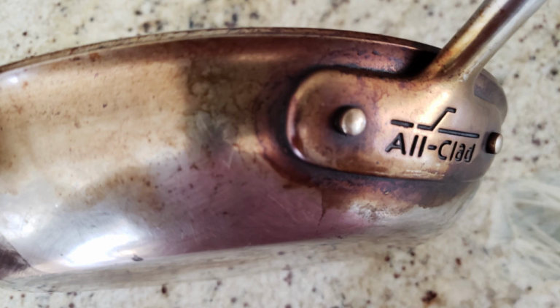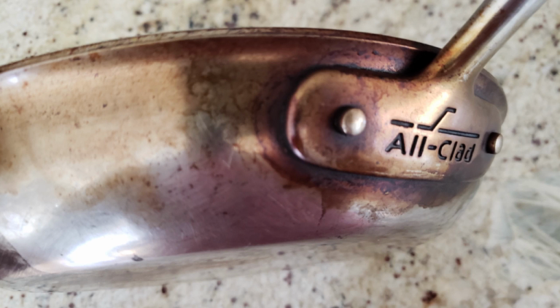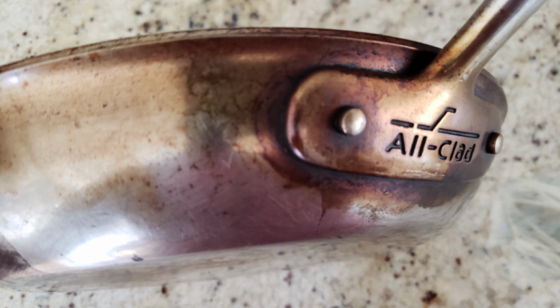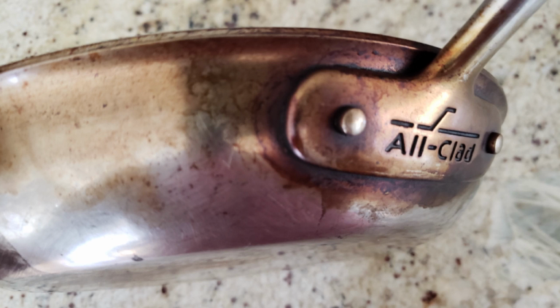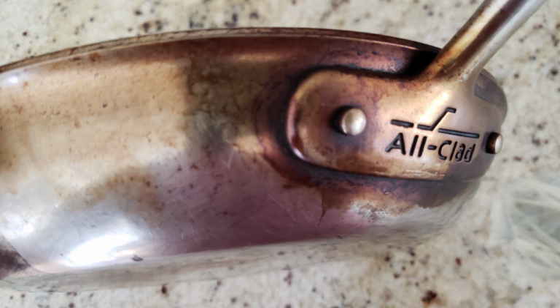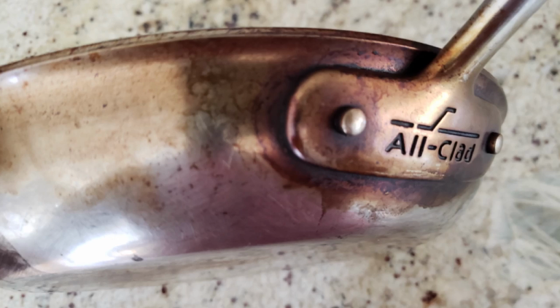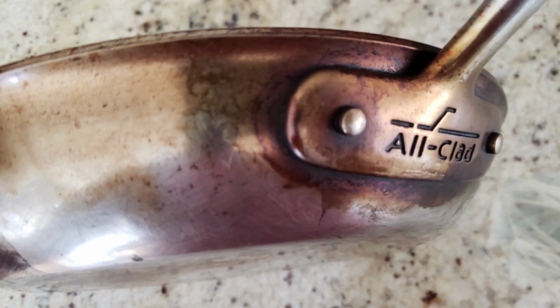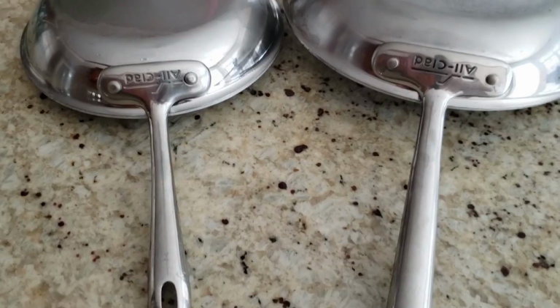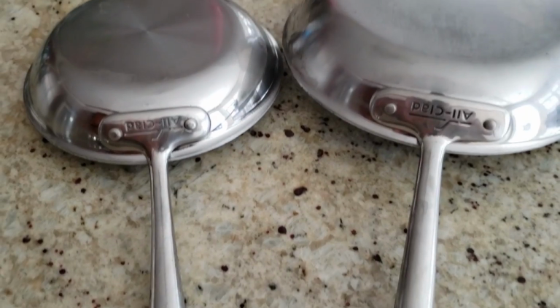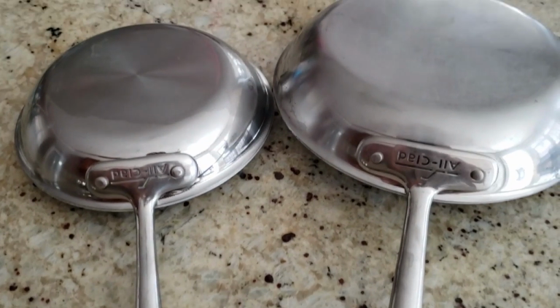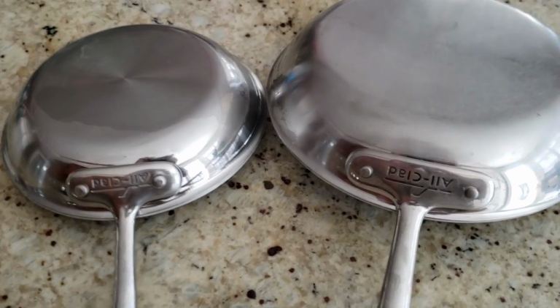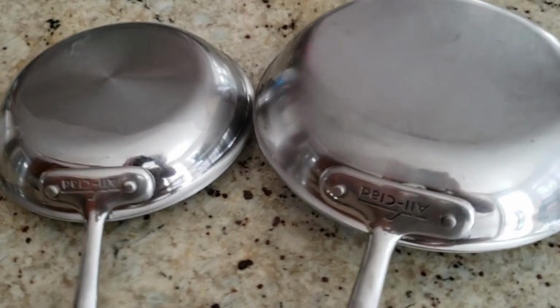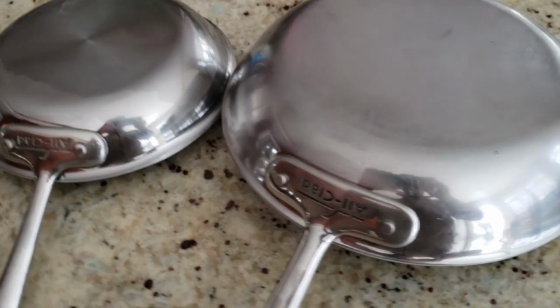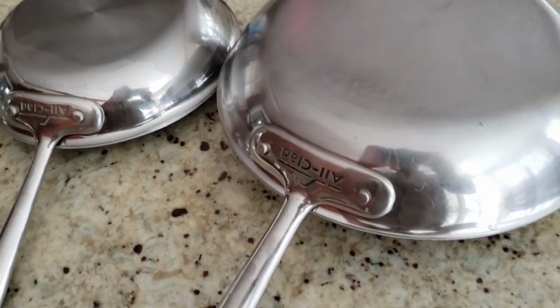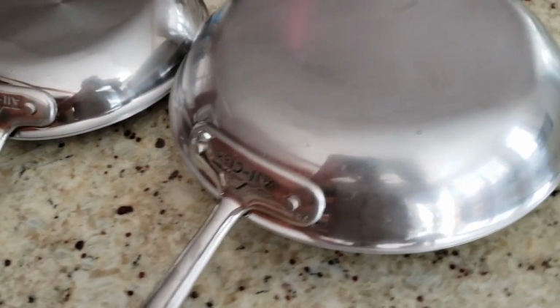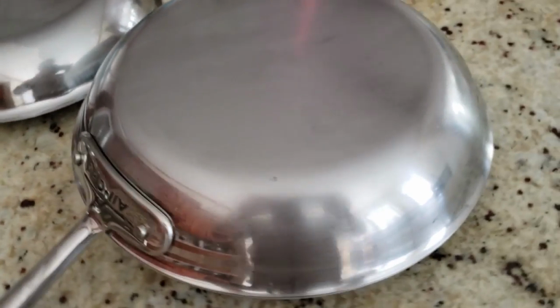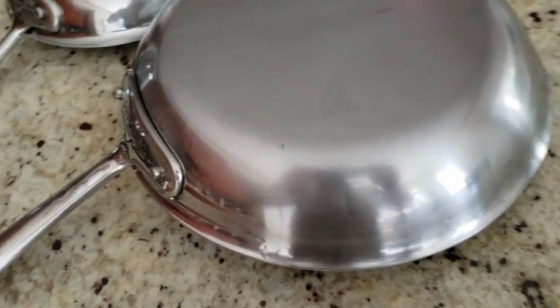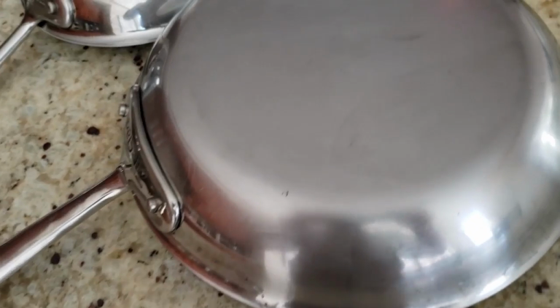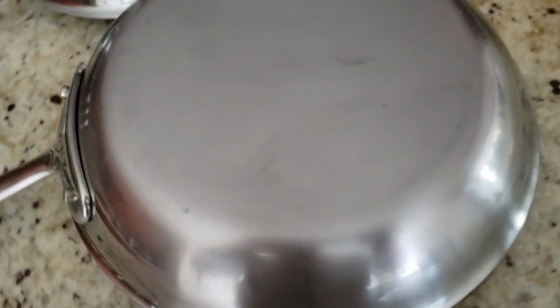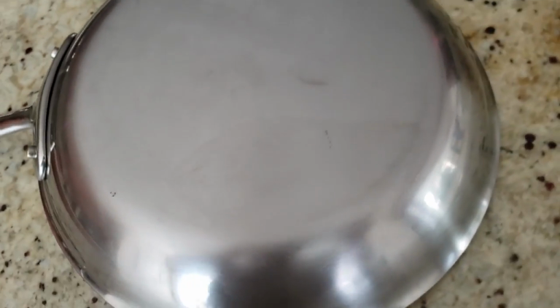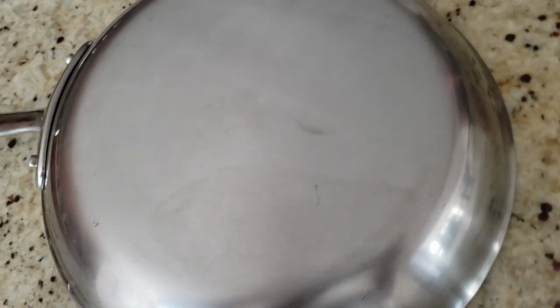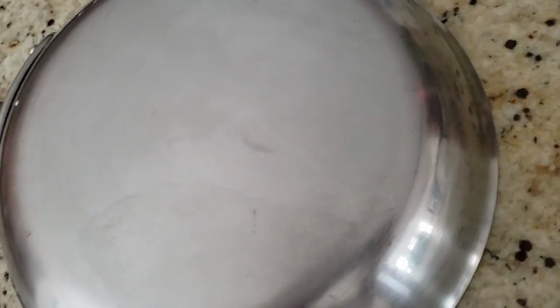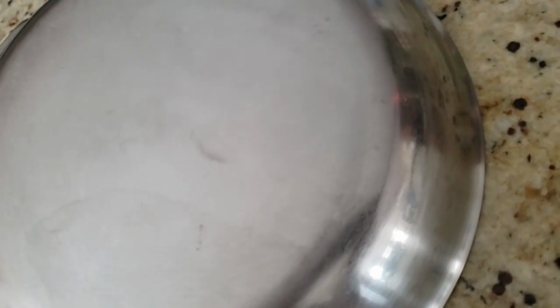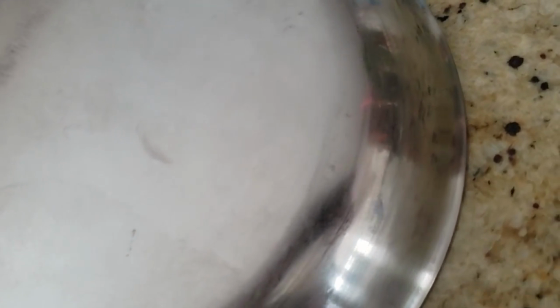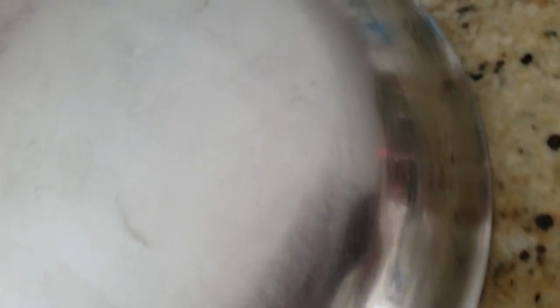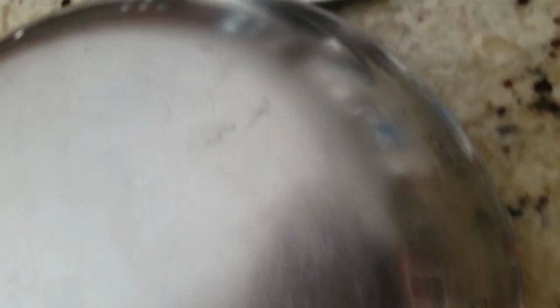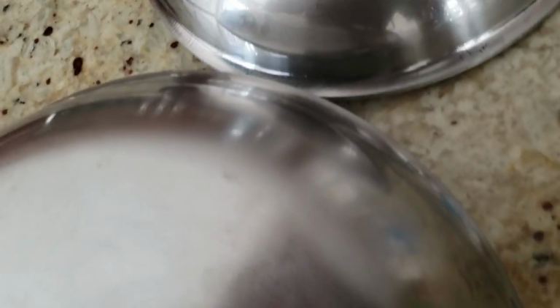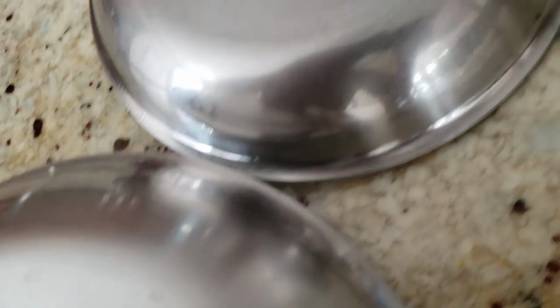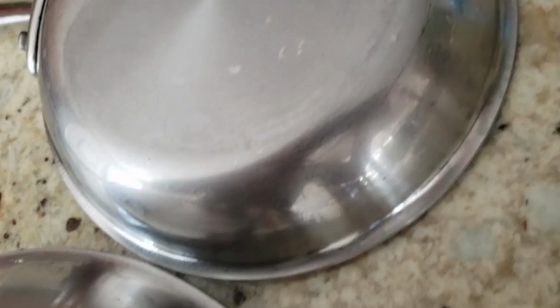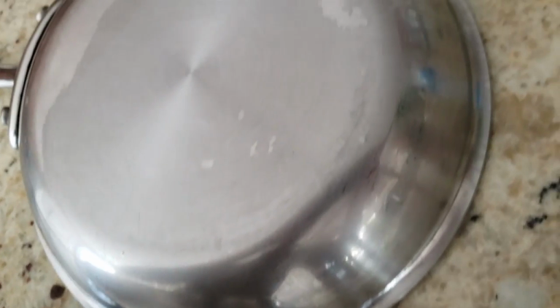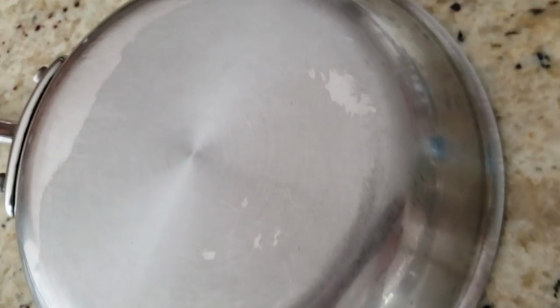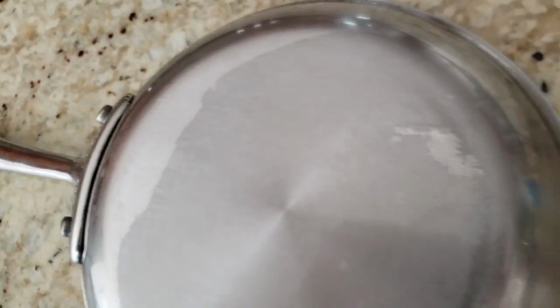But I found a better way to clean these pots and pans. I'm not saying it's the best way or that you should even attempt to do this, but I figured I'd try it out and see if I could get these pans to look a little bit better.